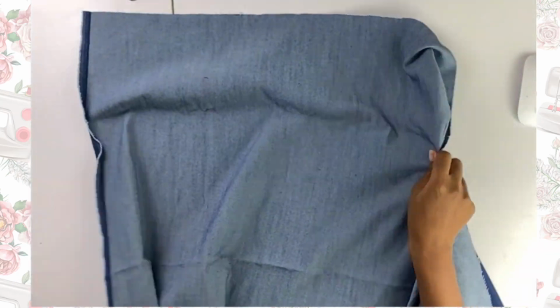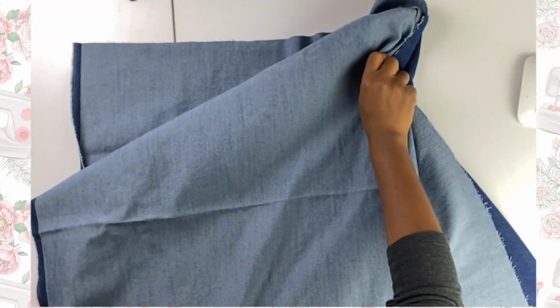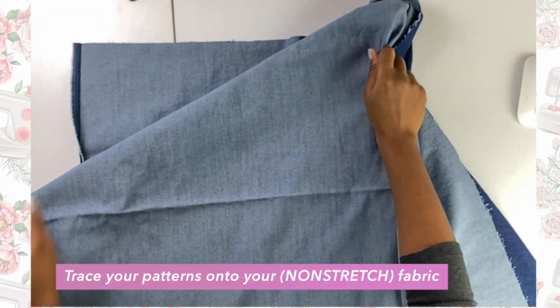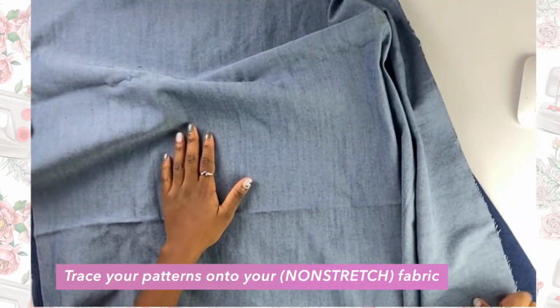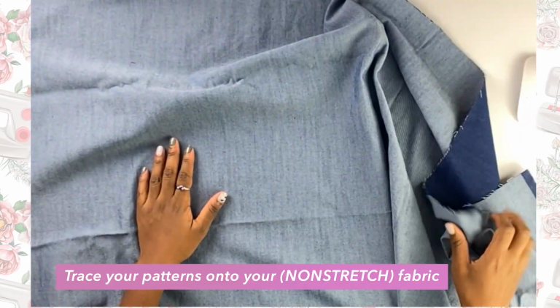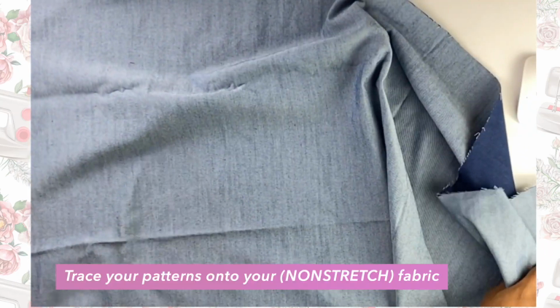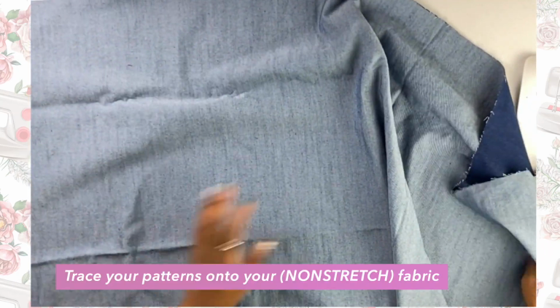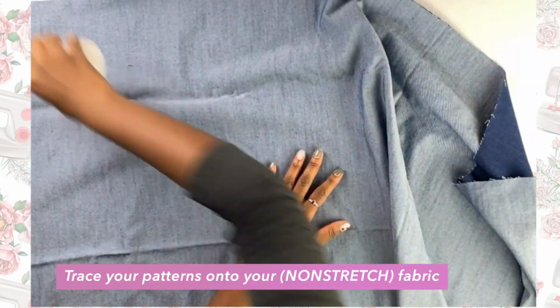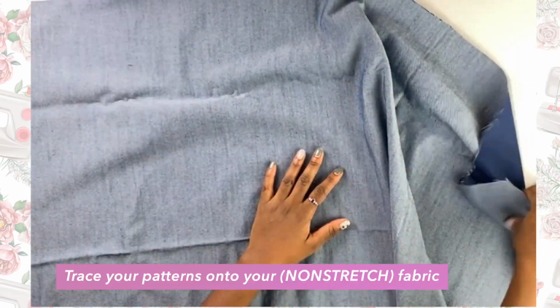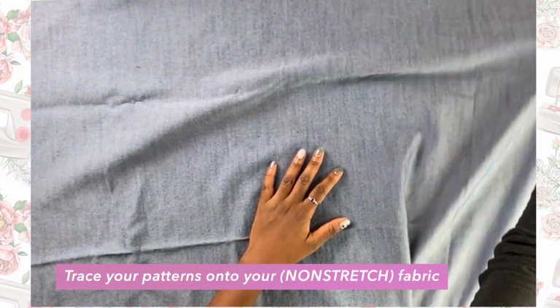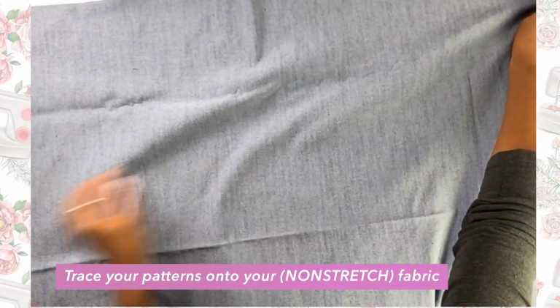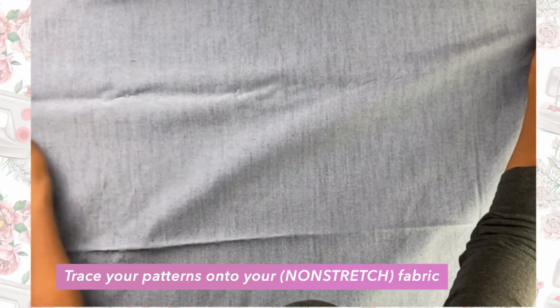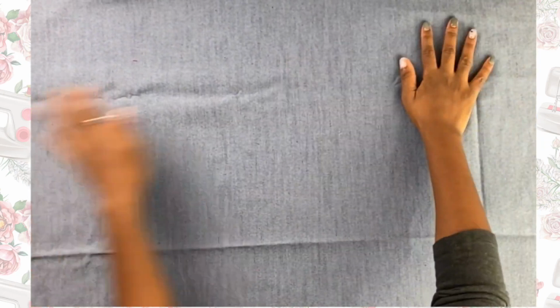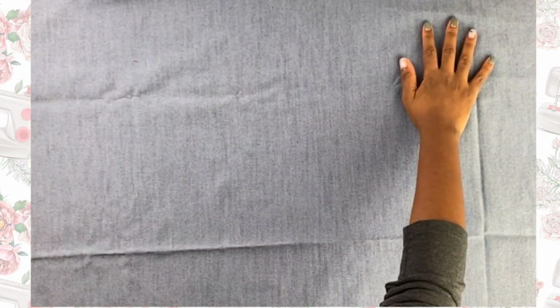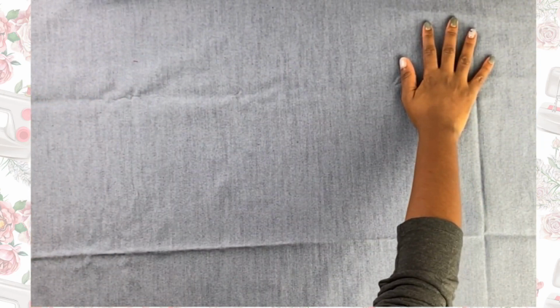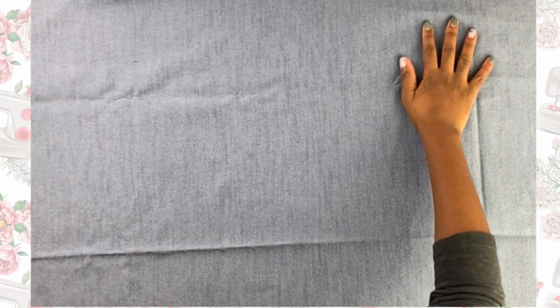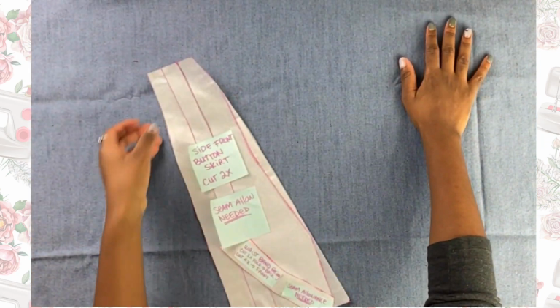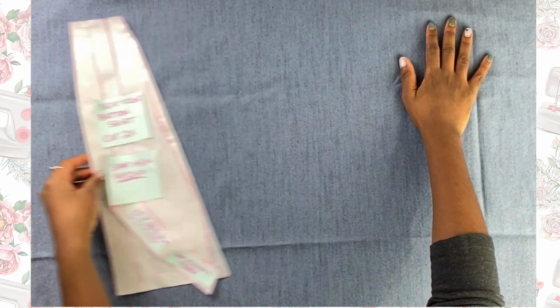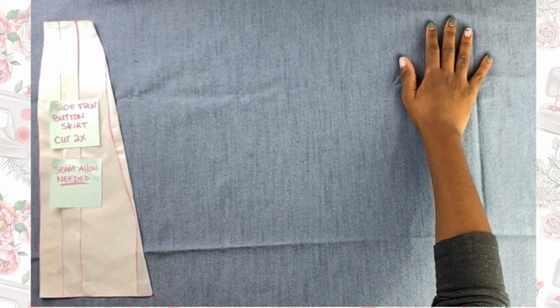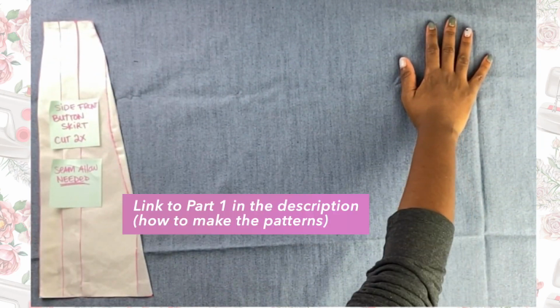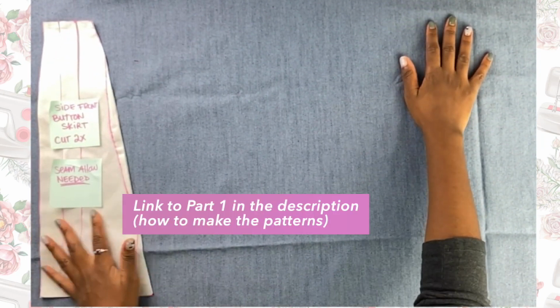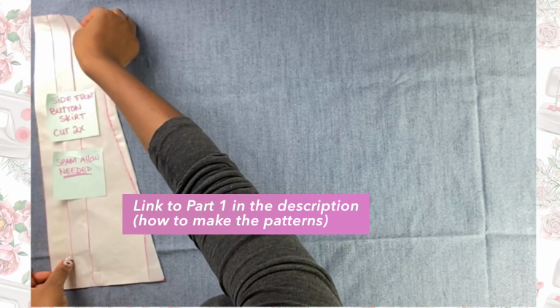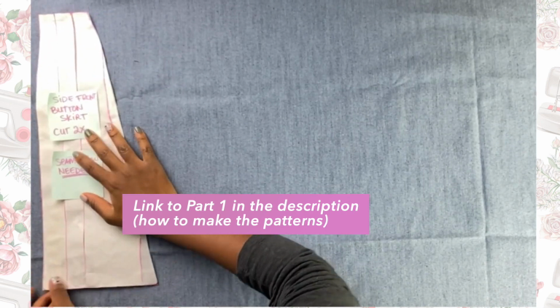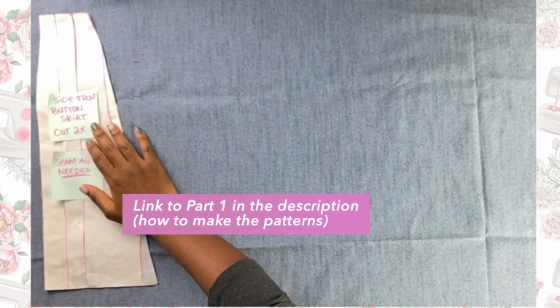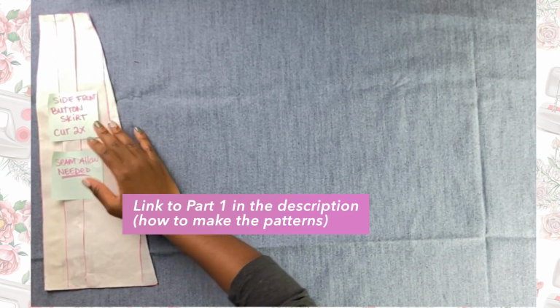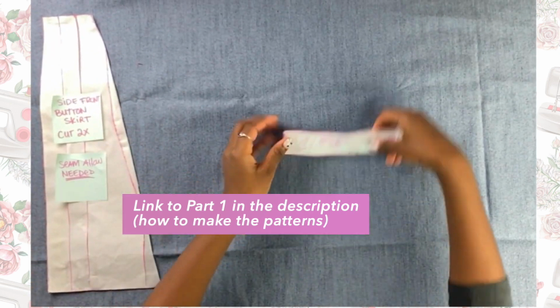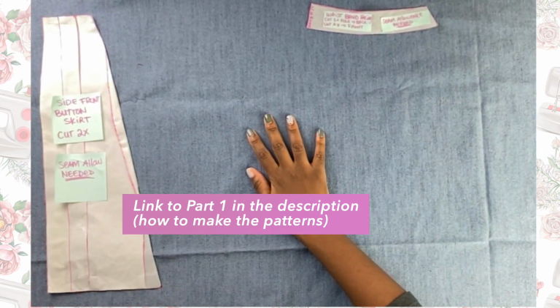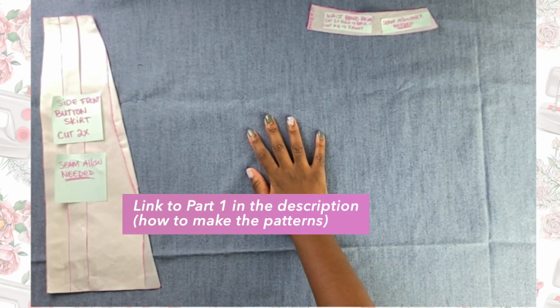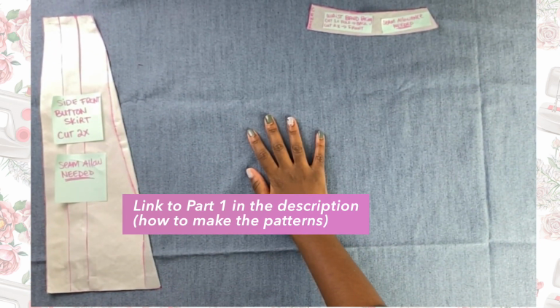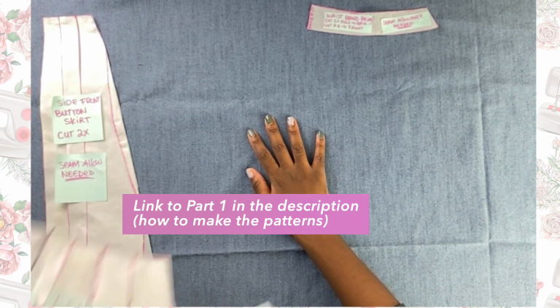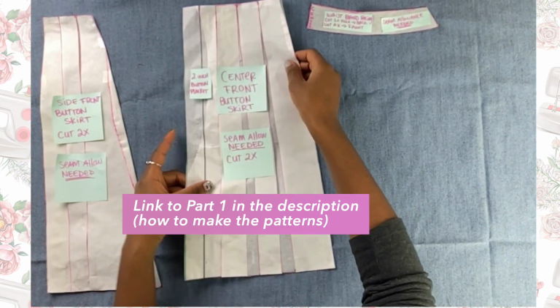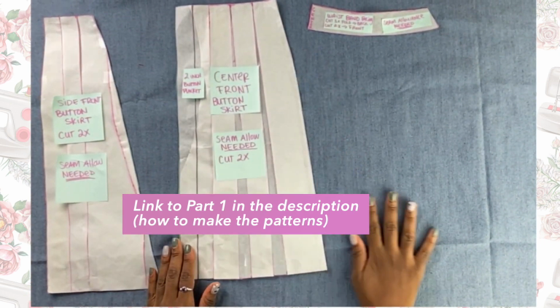I'm starting with my denim fabric. You want to make sure that you're using non-stretch fabric for this project because if you use stretchy fabric, the skirt might come out too big. So I'm just laying down all my pattern pieces.